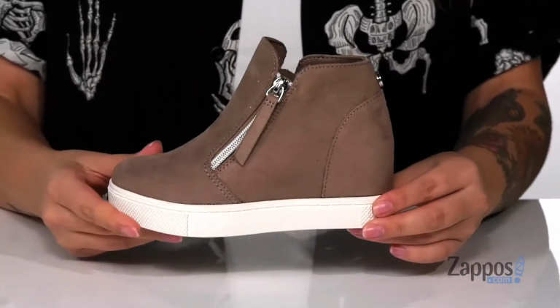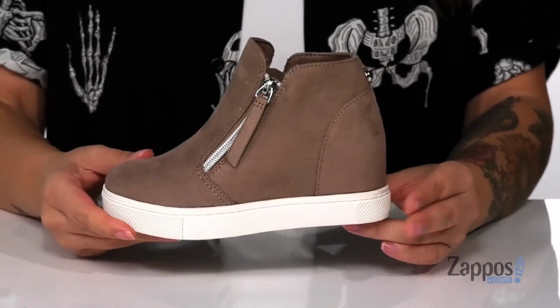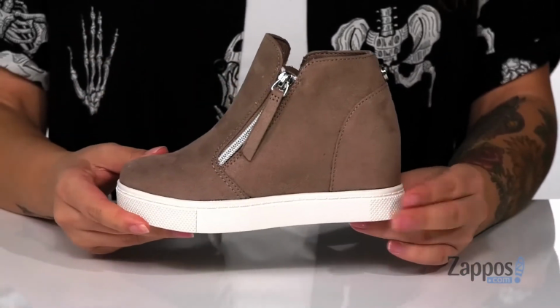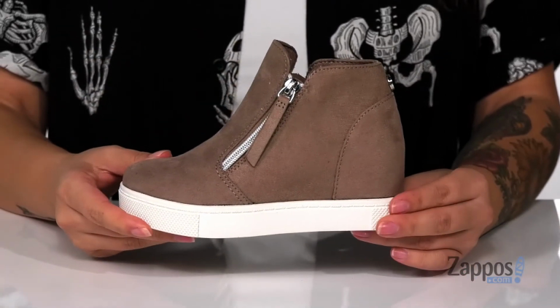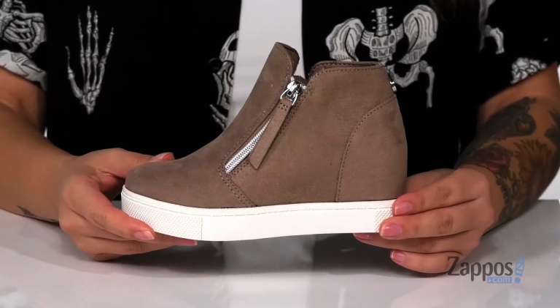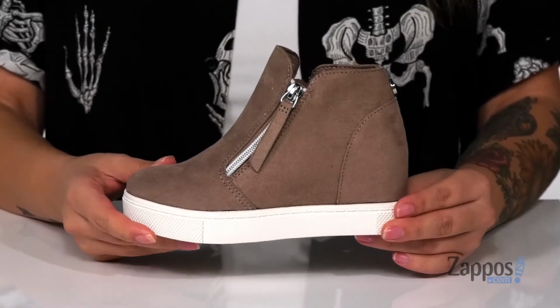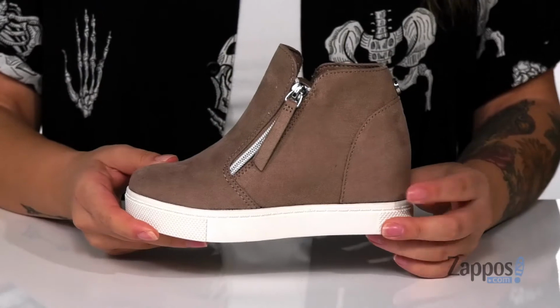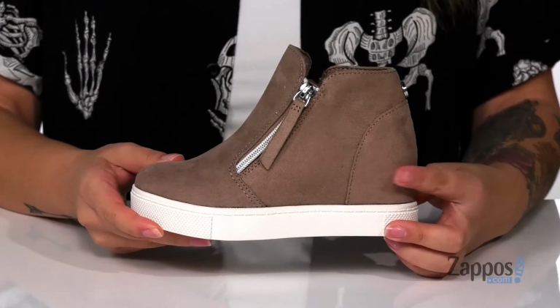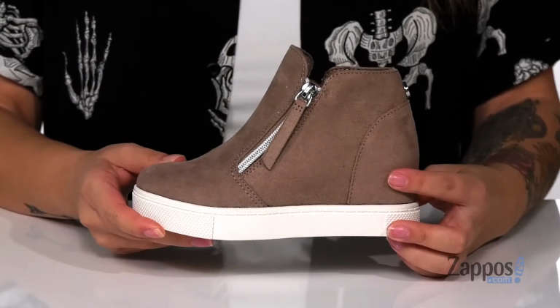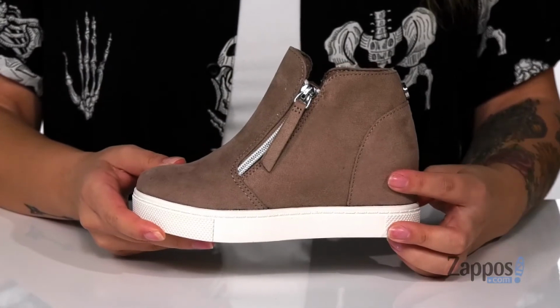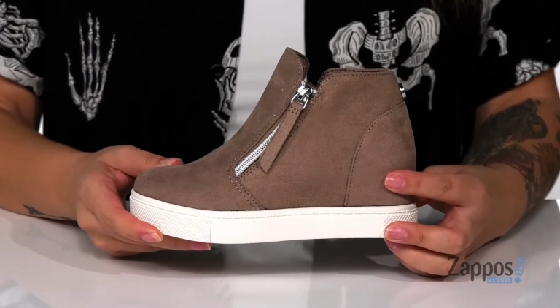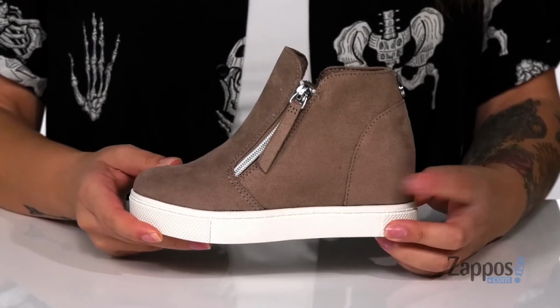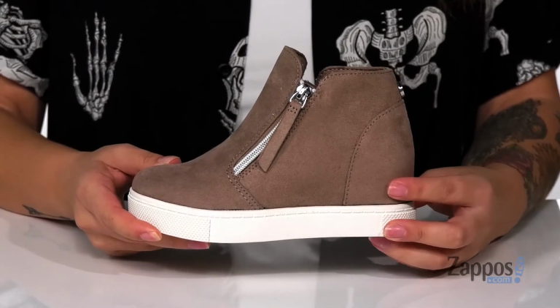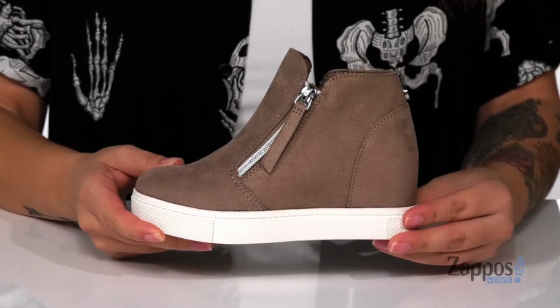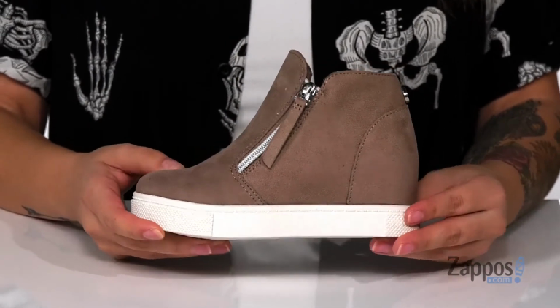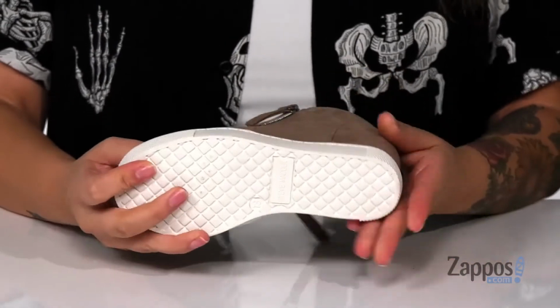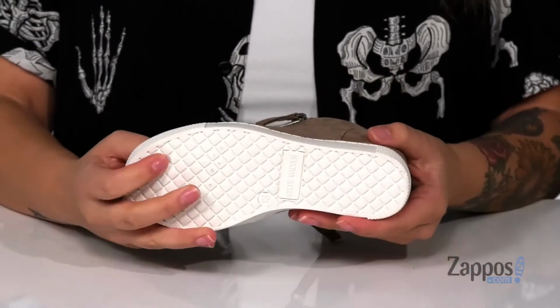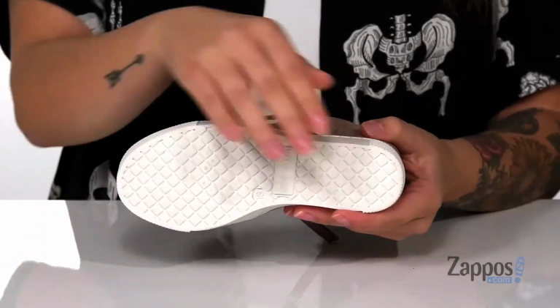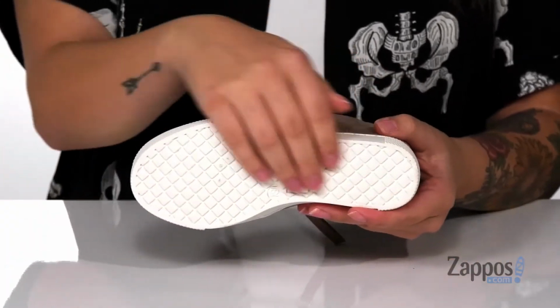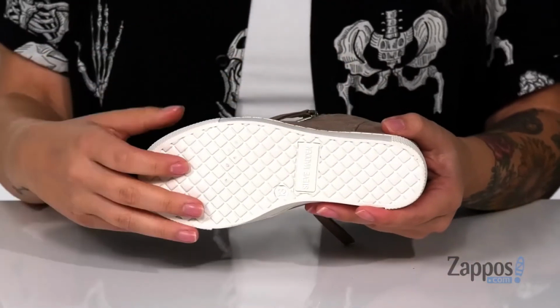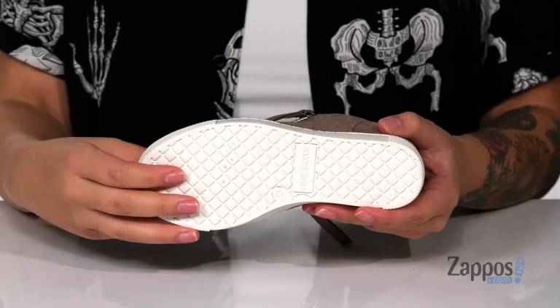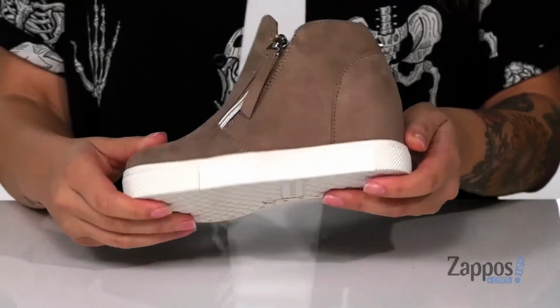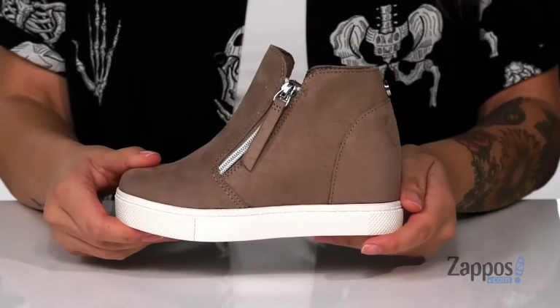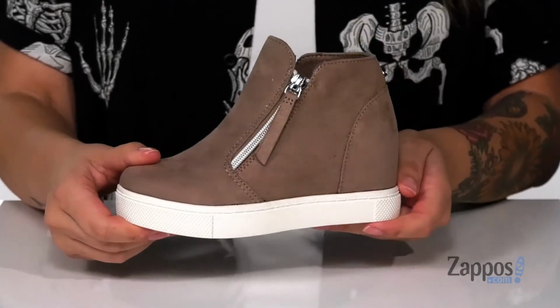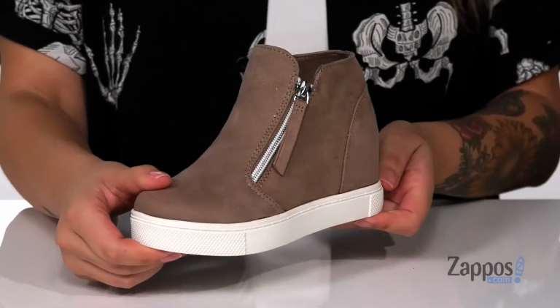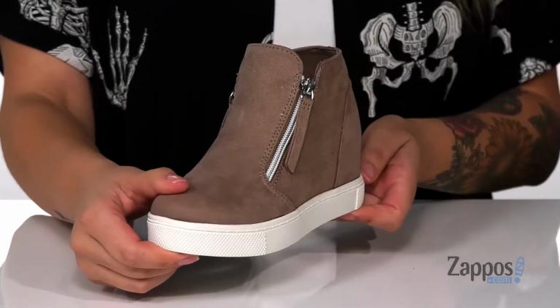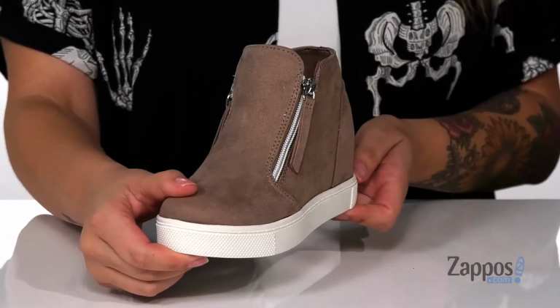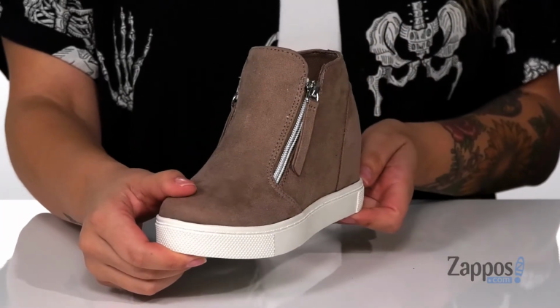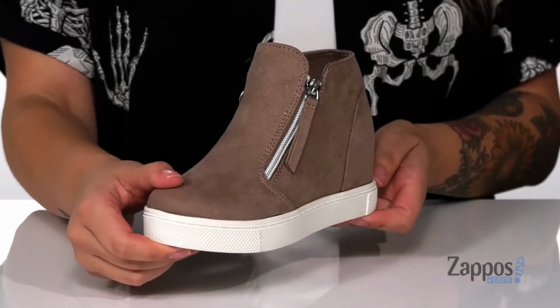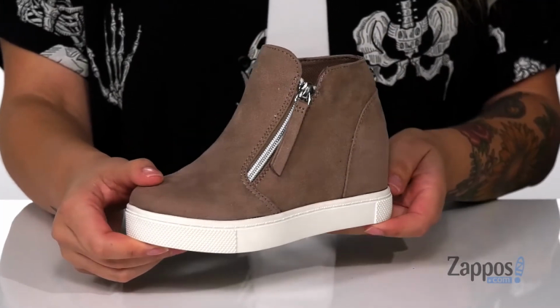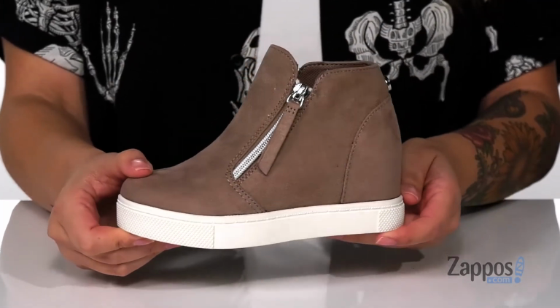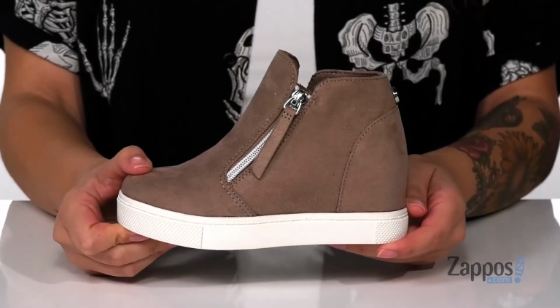These have a trendy white midsole and they also have a hidden wedge that's going to give your kids a small boost in height. Underneath is a textured outsole for traction, and I think these would pair so well with some dark skinny jeans and a dress top.